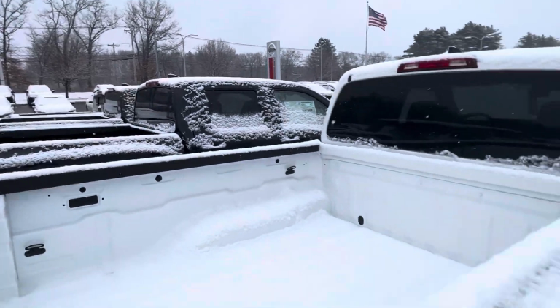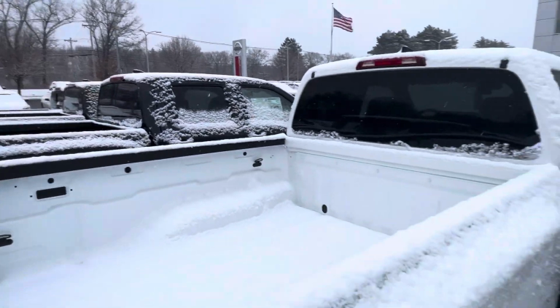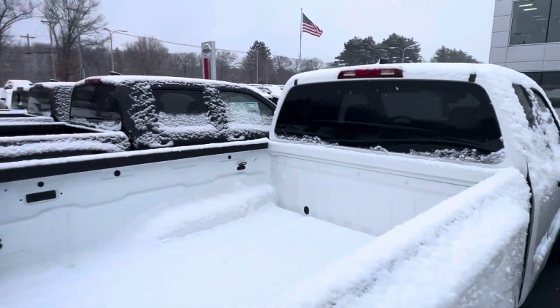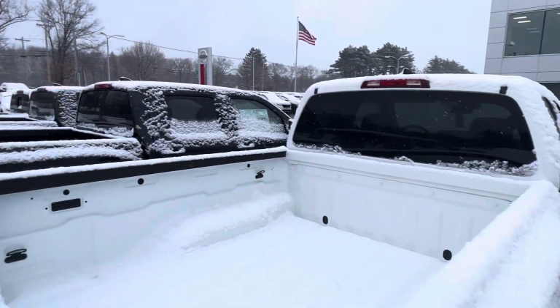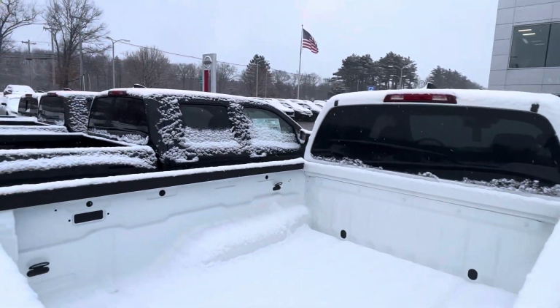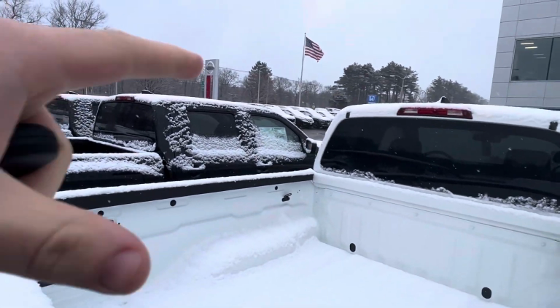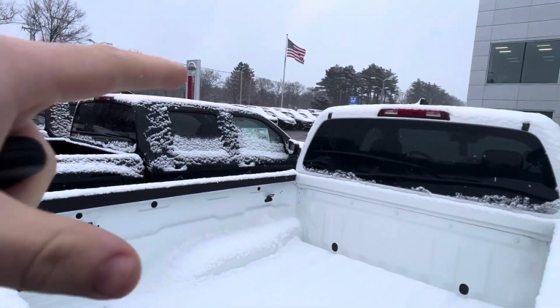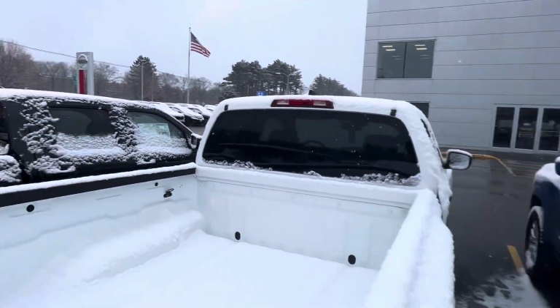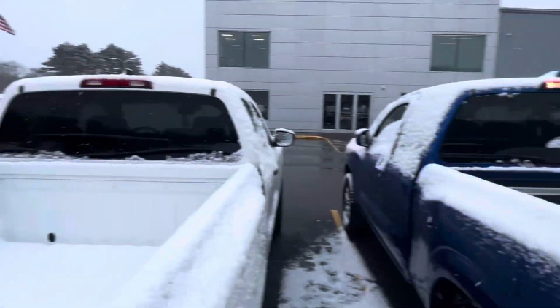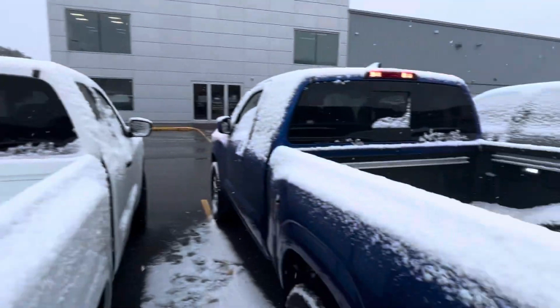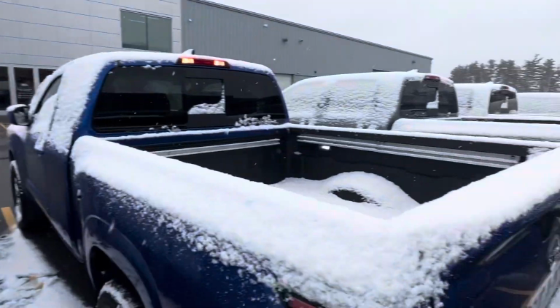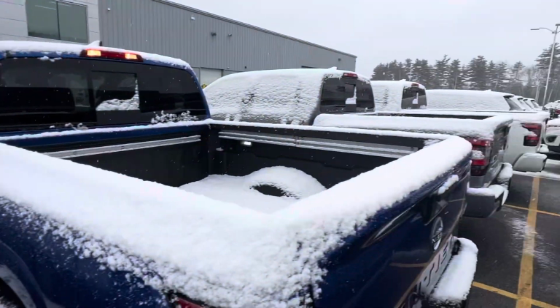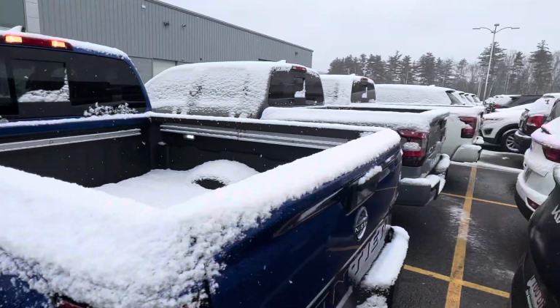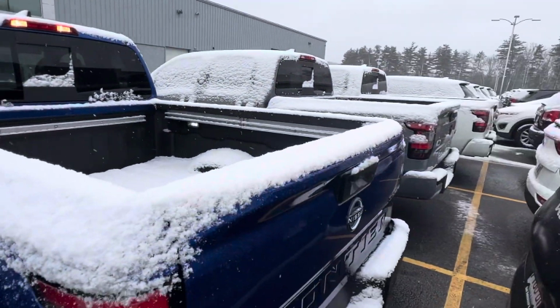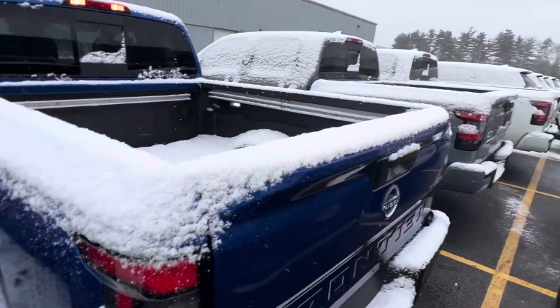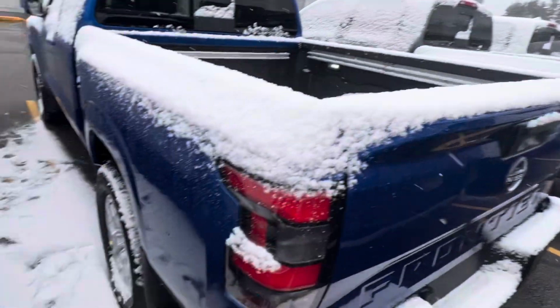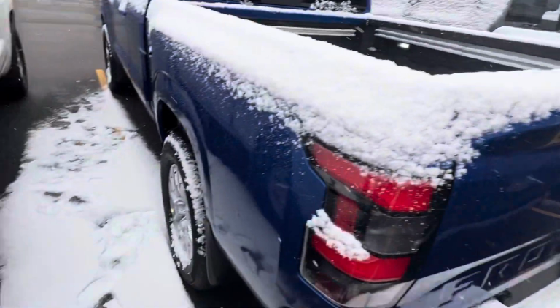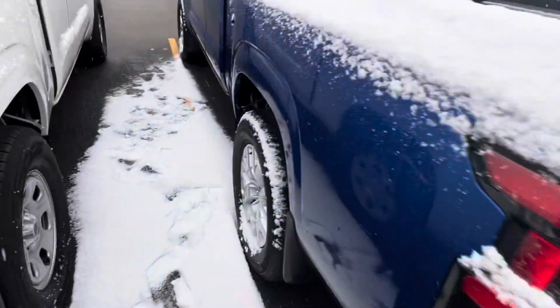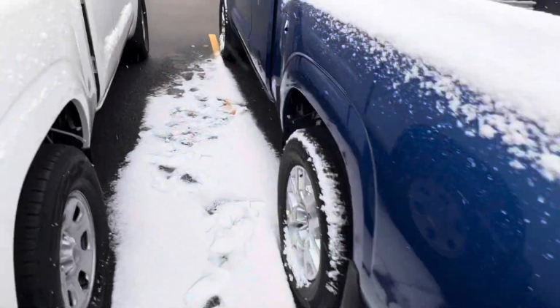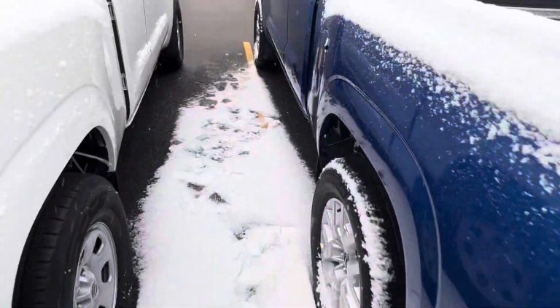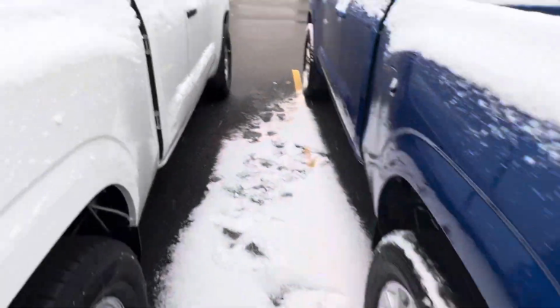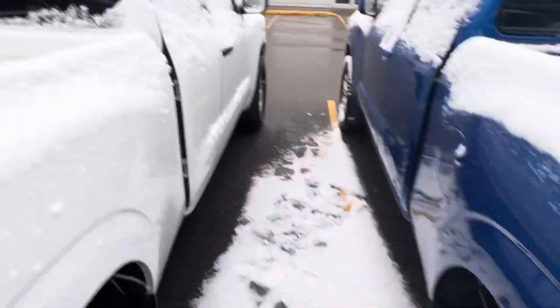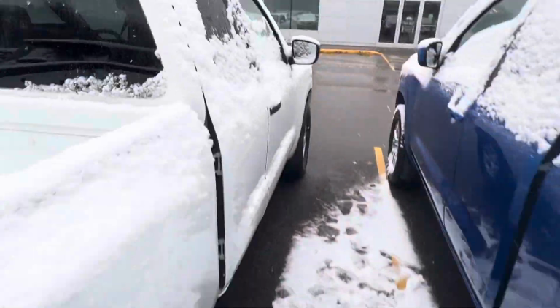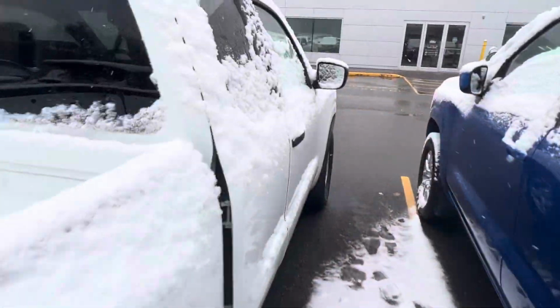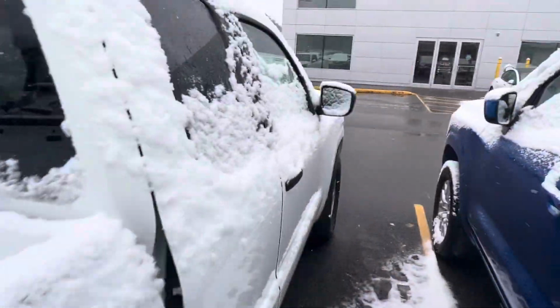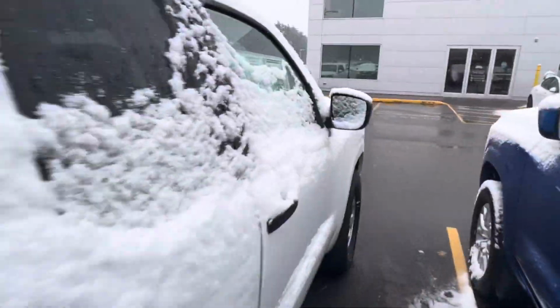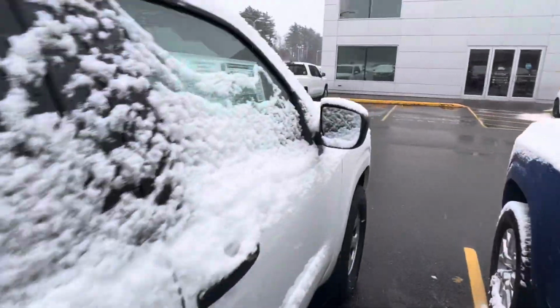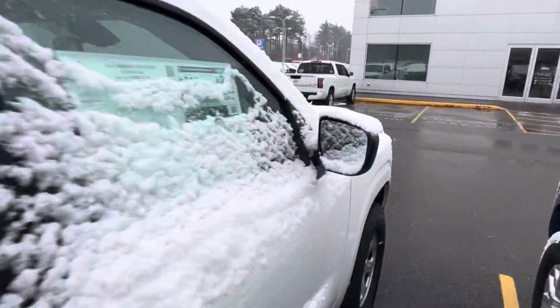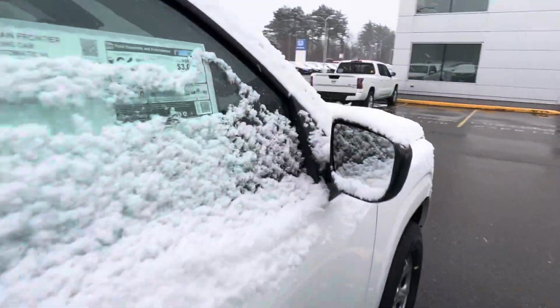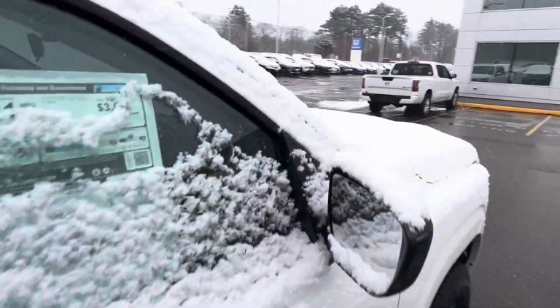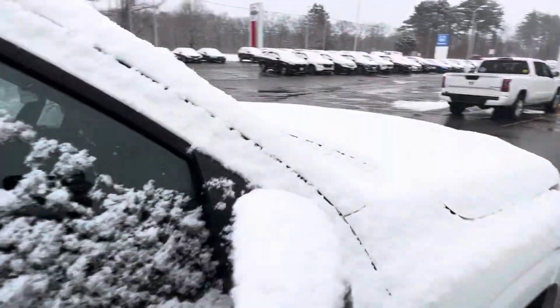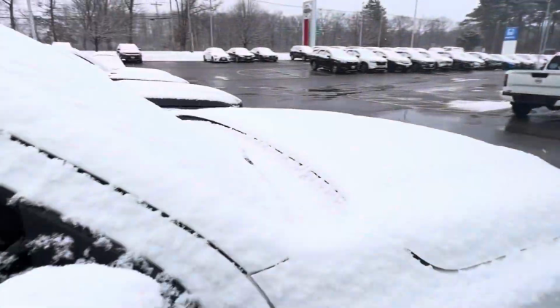I have an SV over there with the short bed — that is a crew cab with the bigger four door. Lots of options here, more than happy to help you out. Thank you for inquiring and we hope to see you soon.